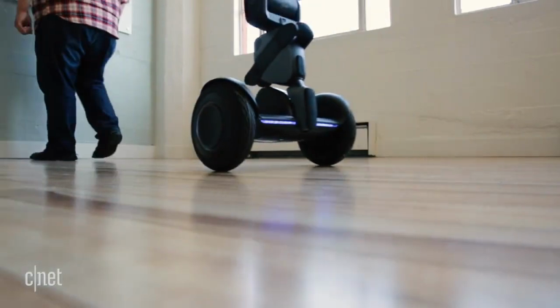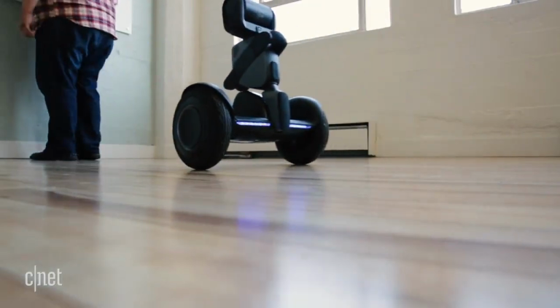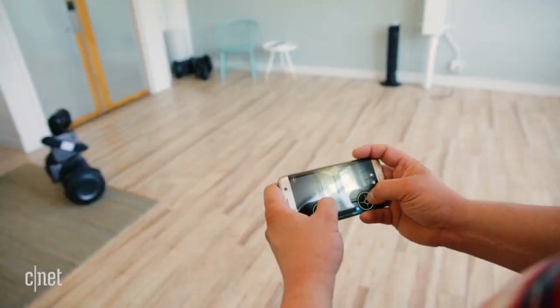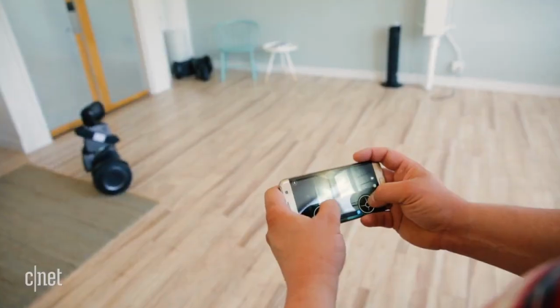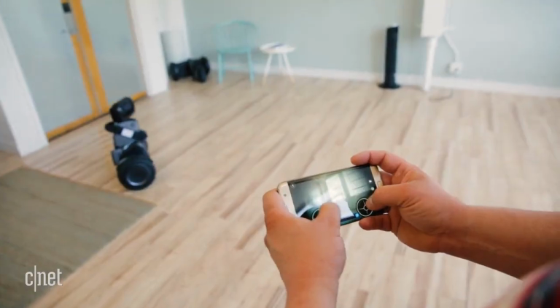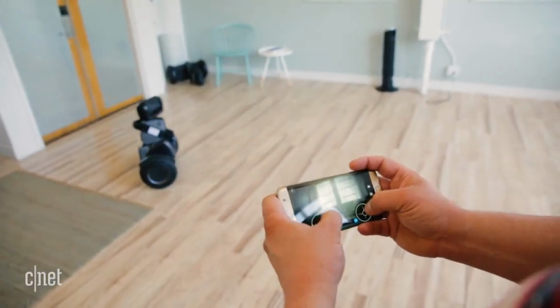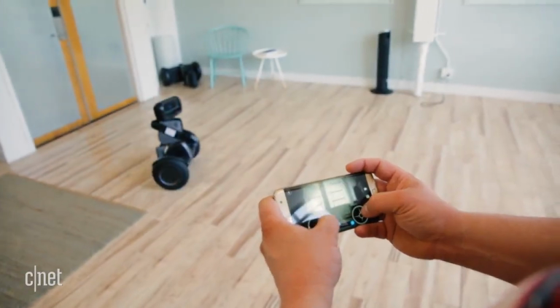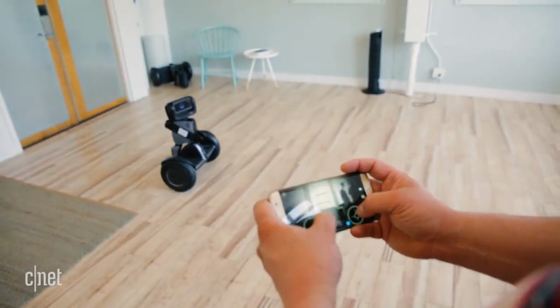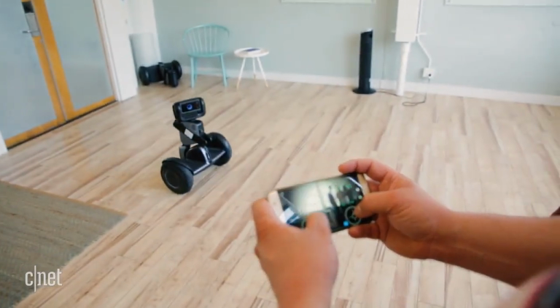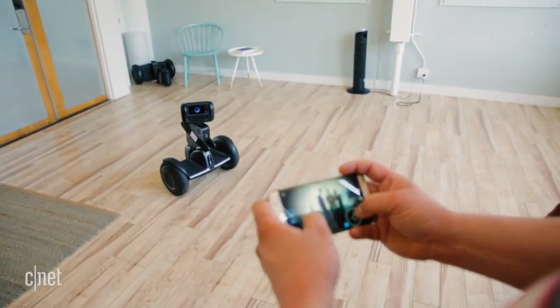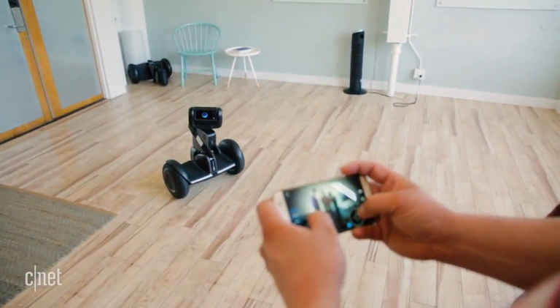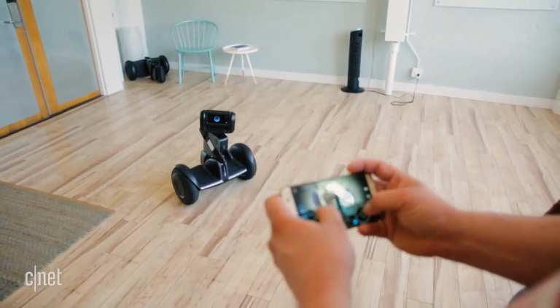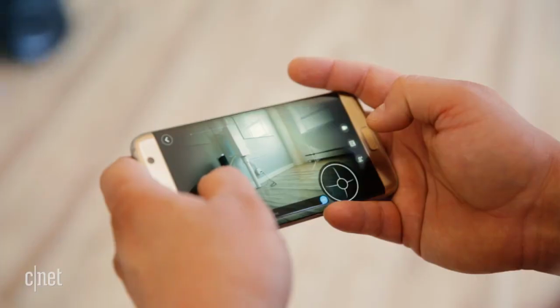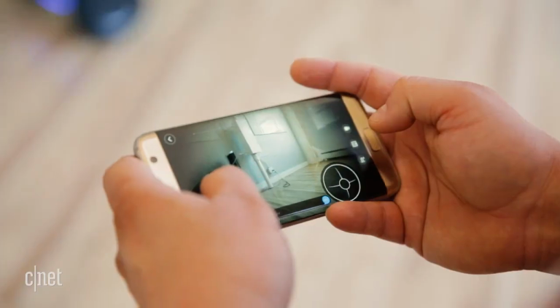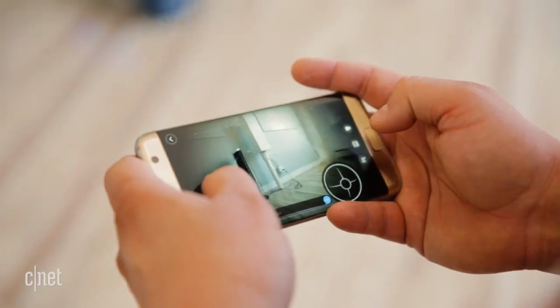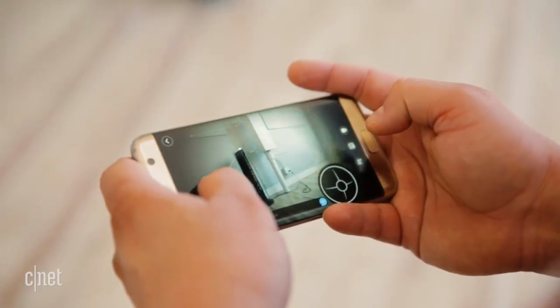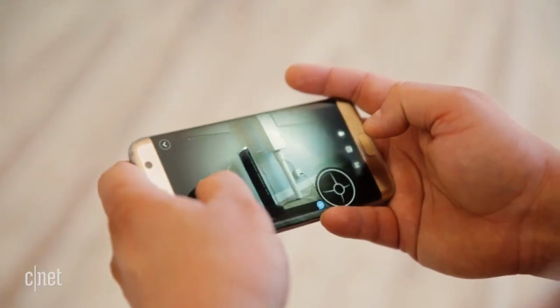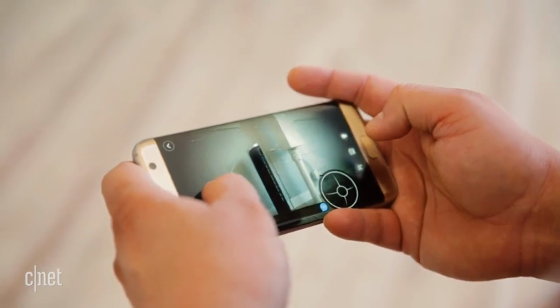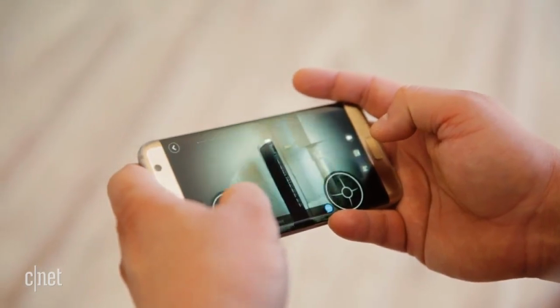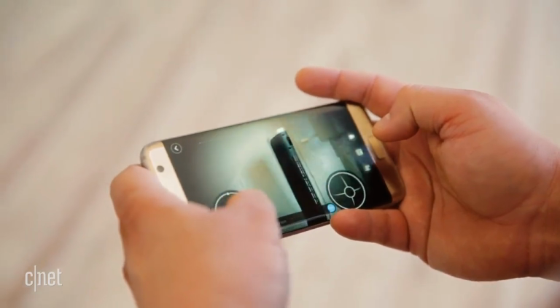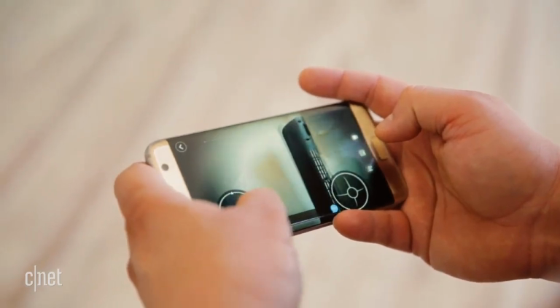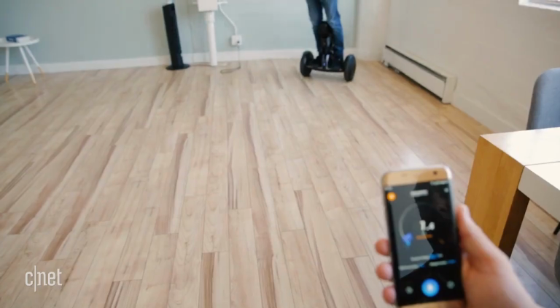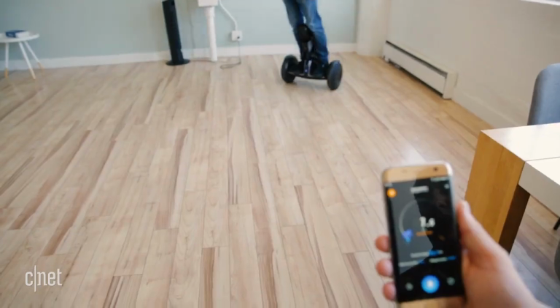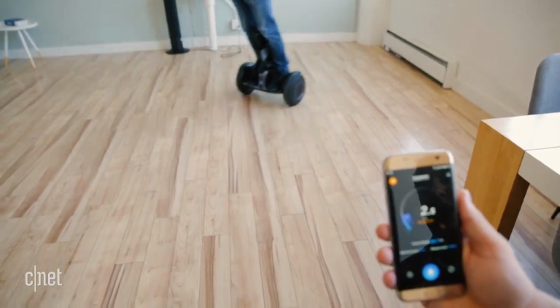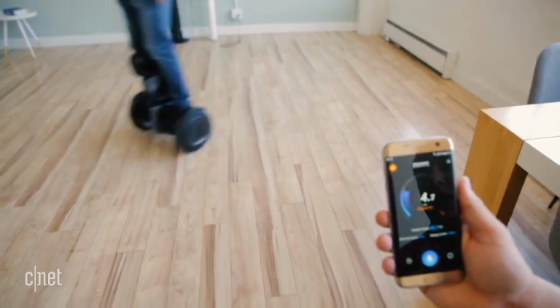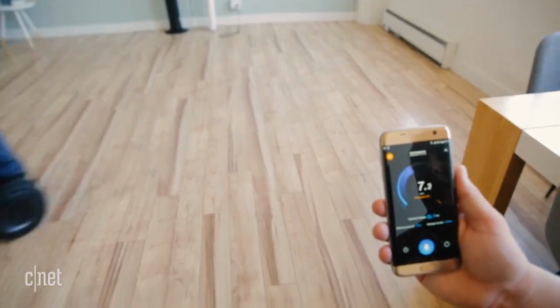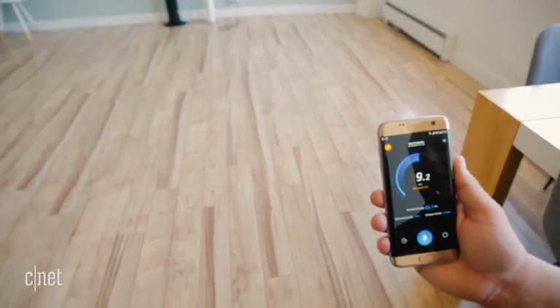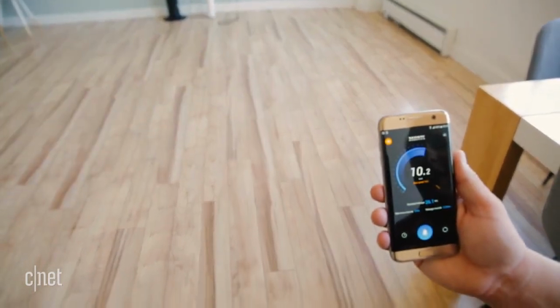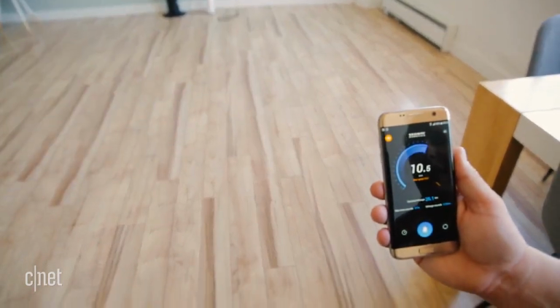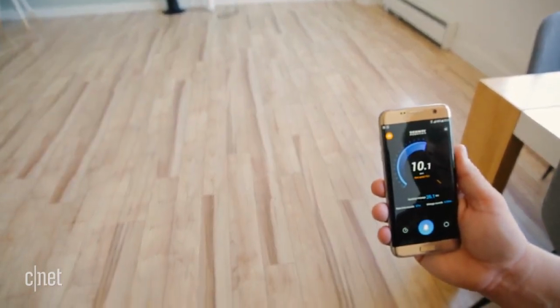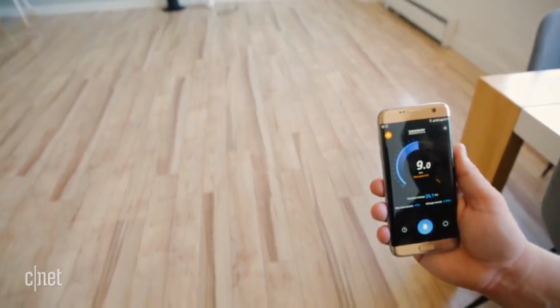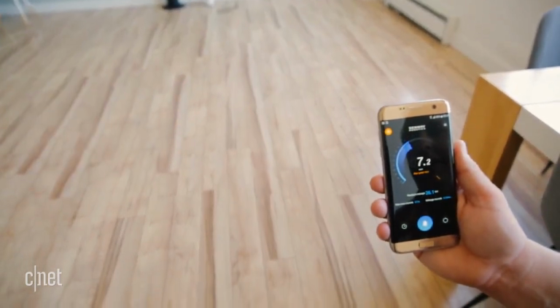There is an accompanying smartphone app that lets you remote control the Loomo. You can even type words for the robot to speak. But all this leads to the question — what for?